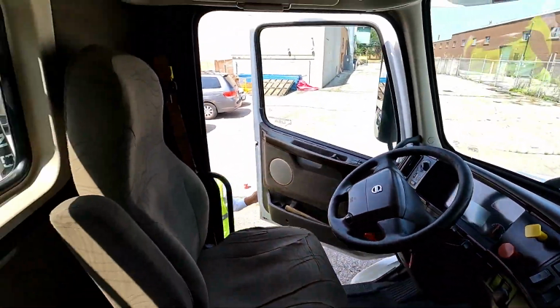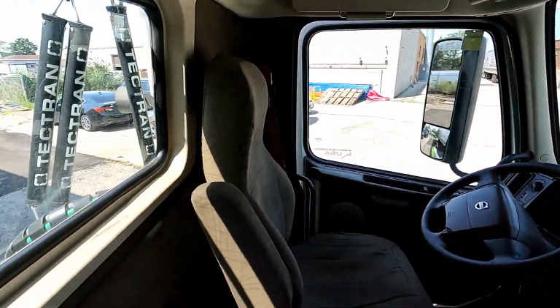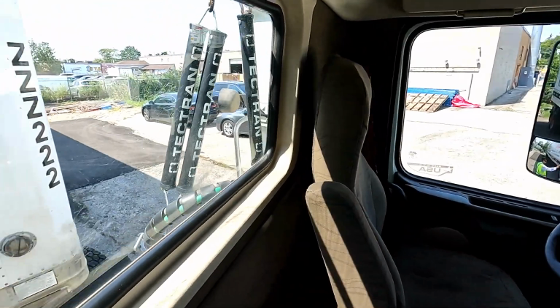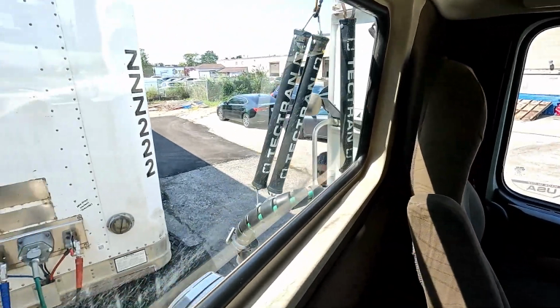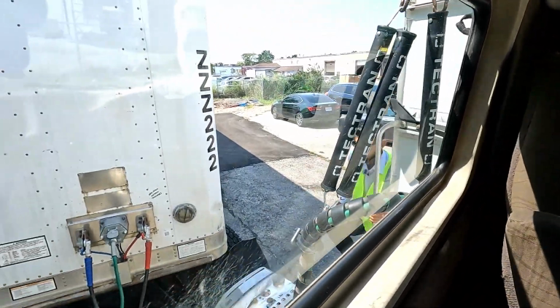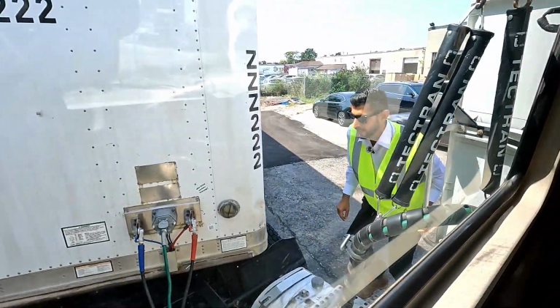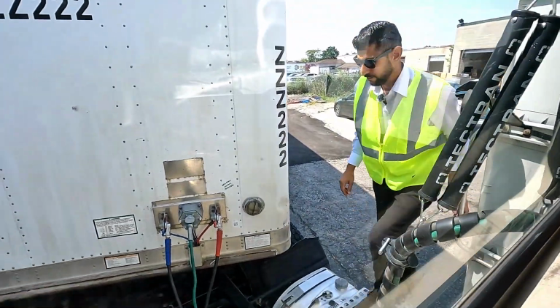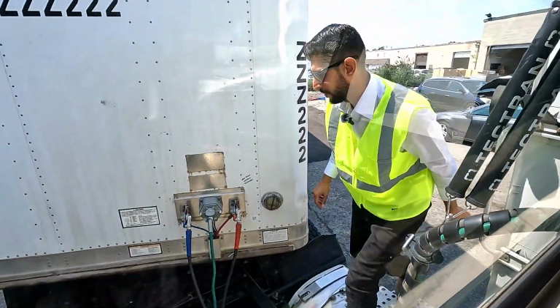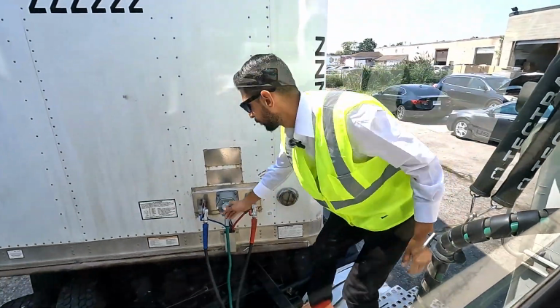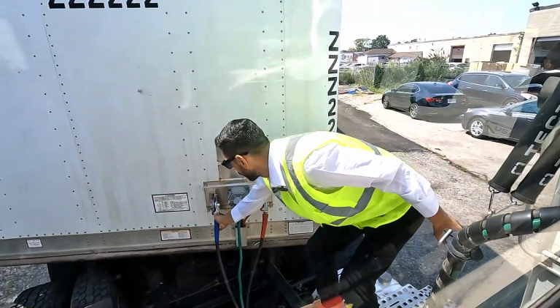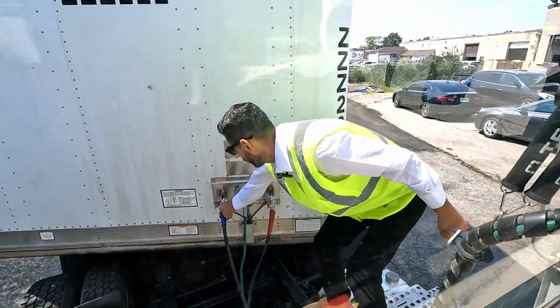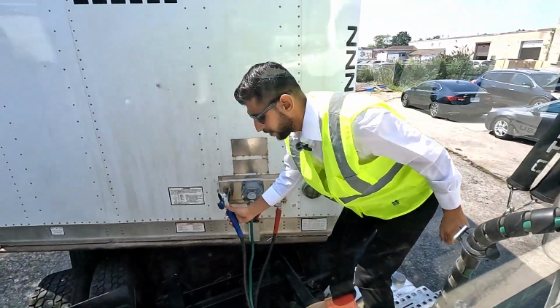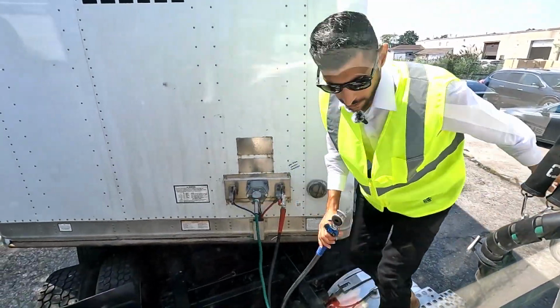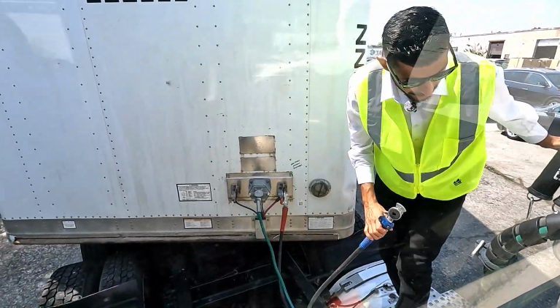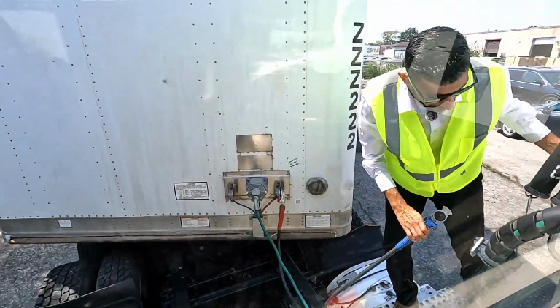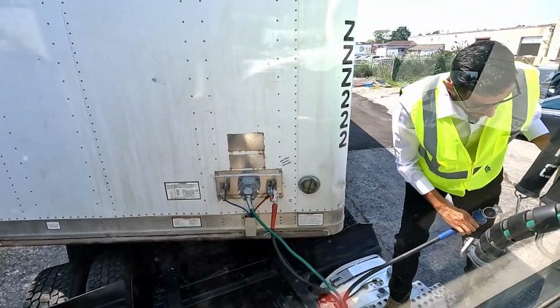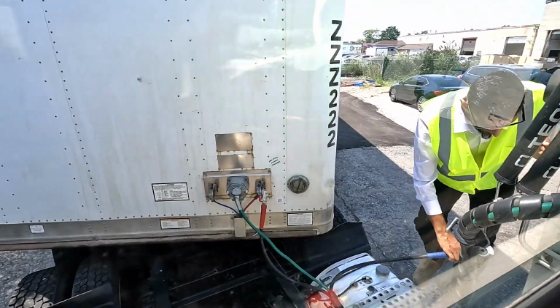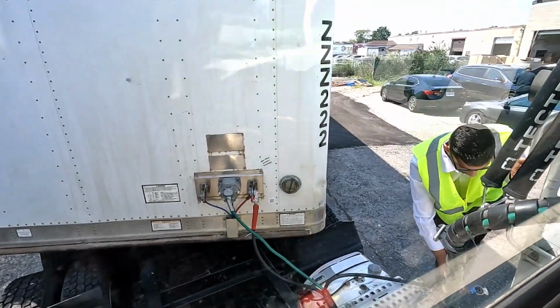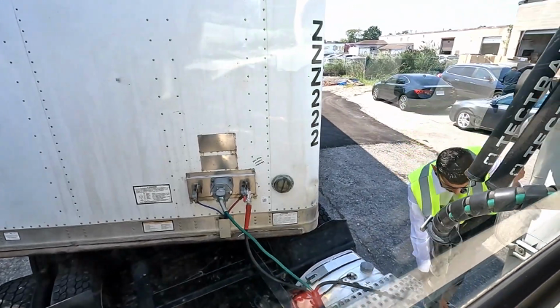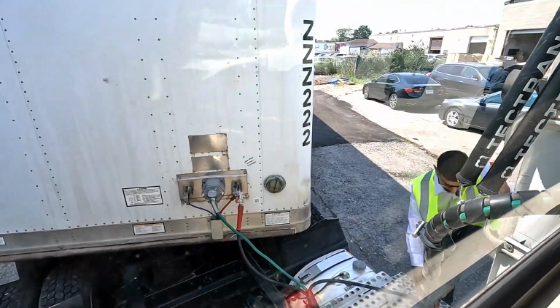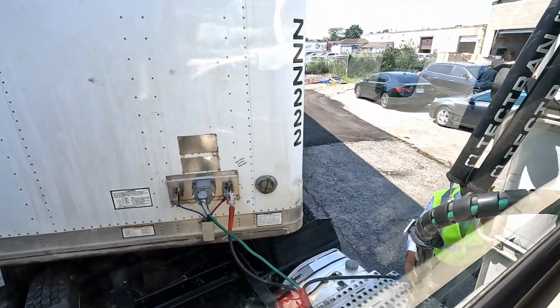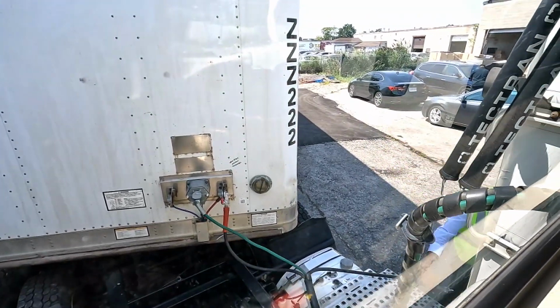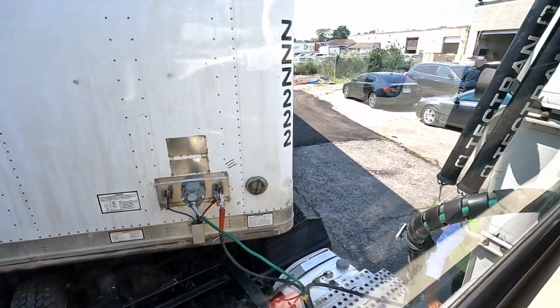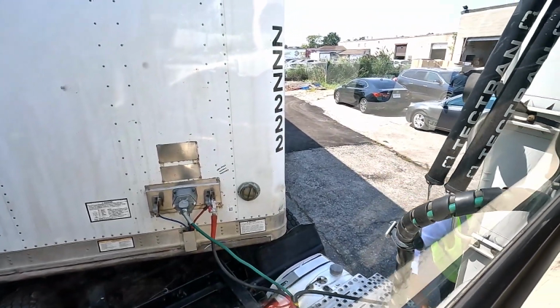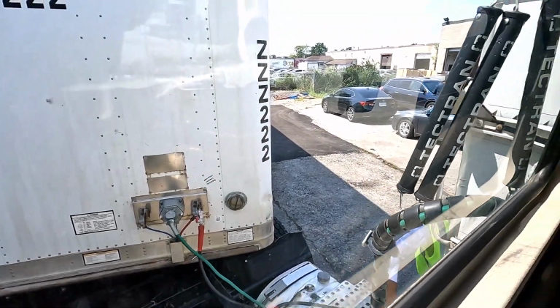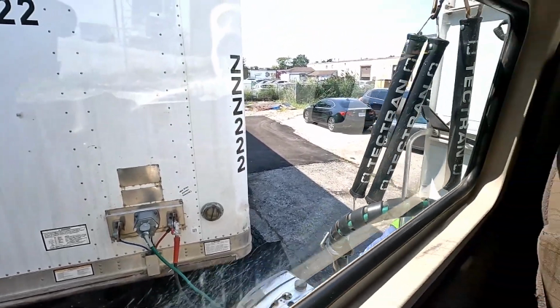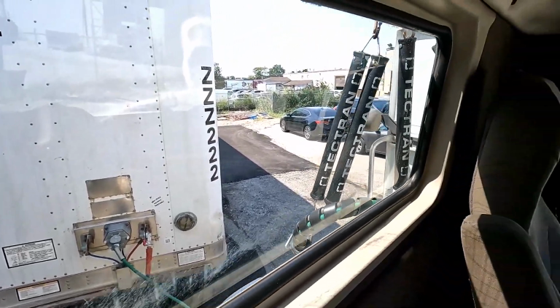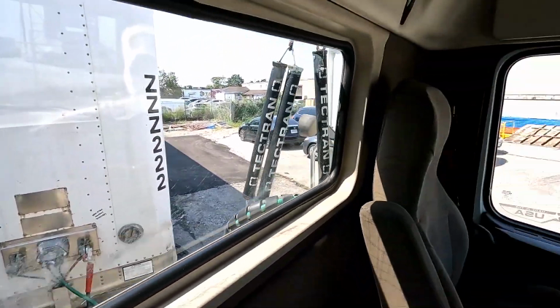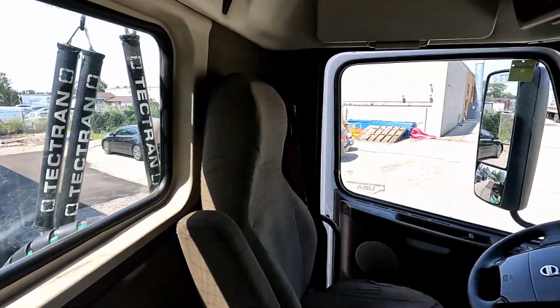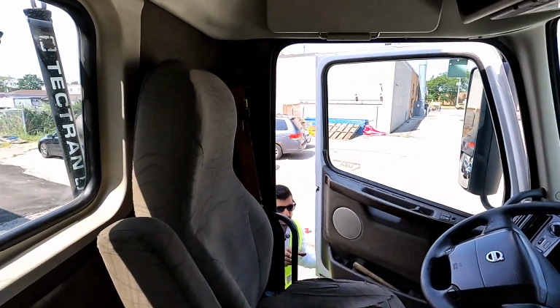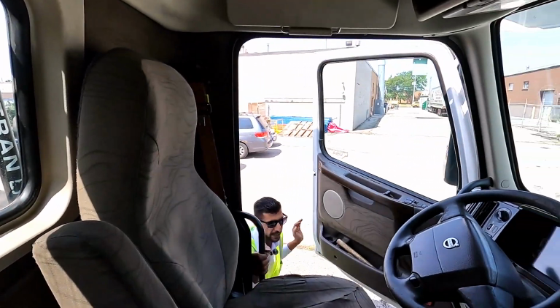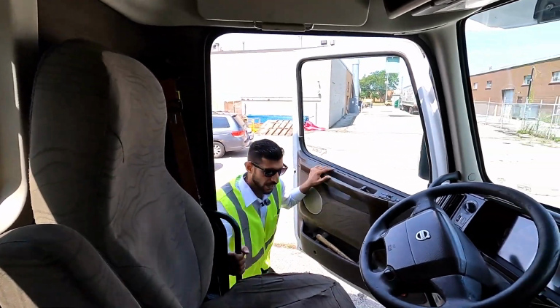We're going to disconnect the blue service line and put it somewhere we can see it. Then we're going to step back inside.